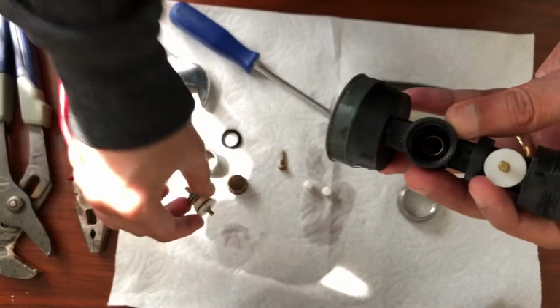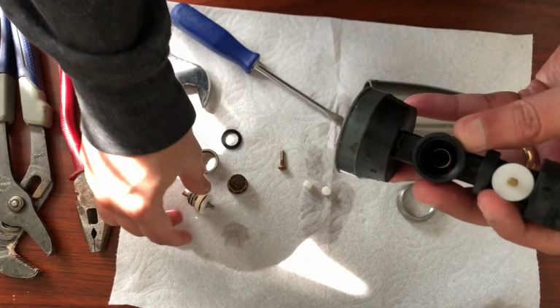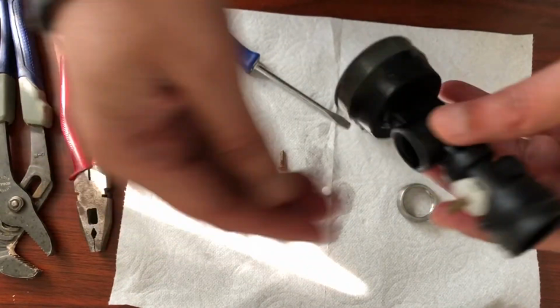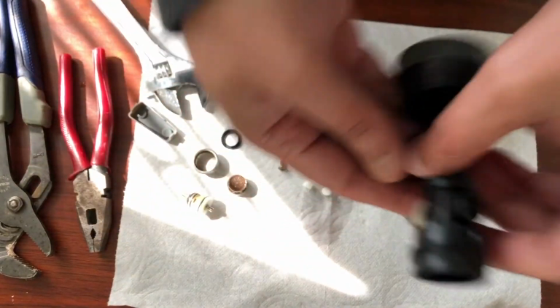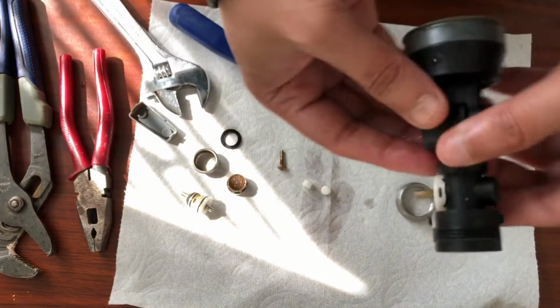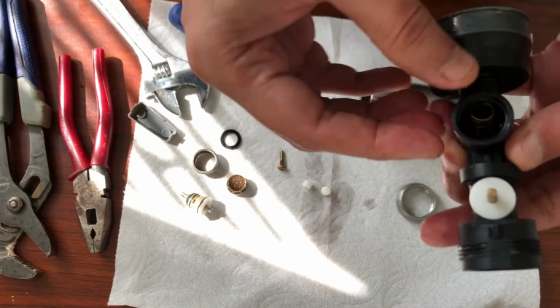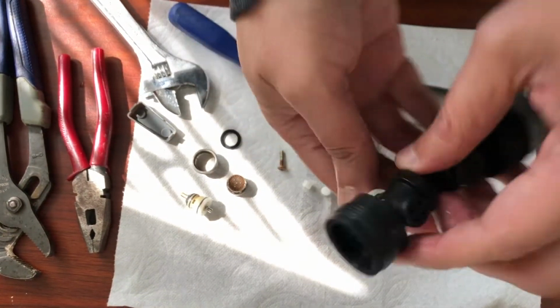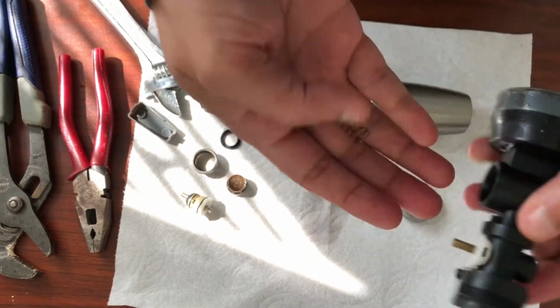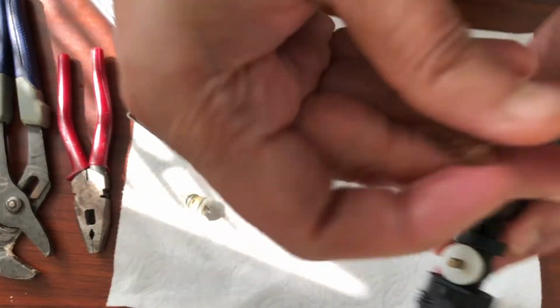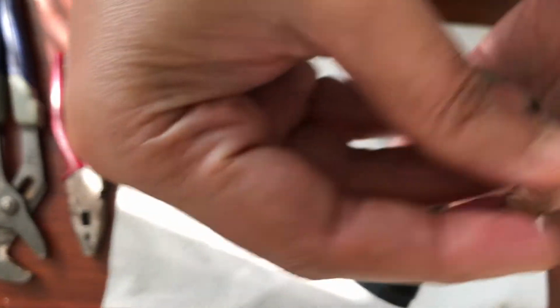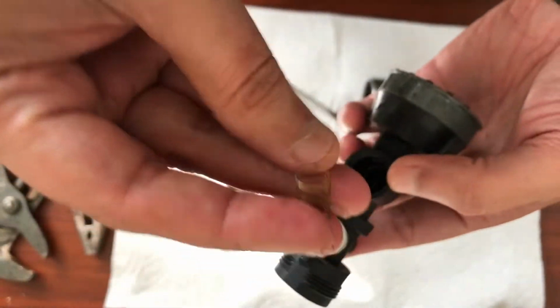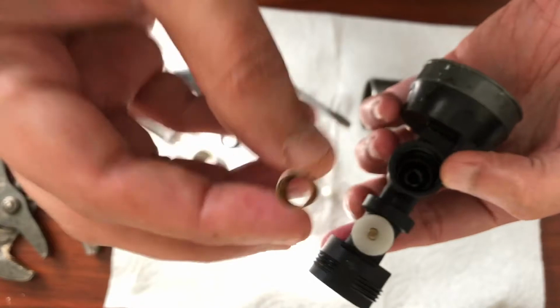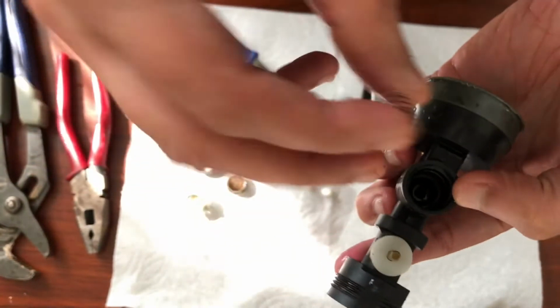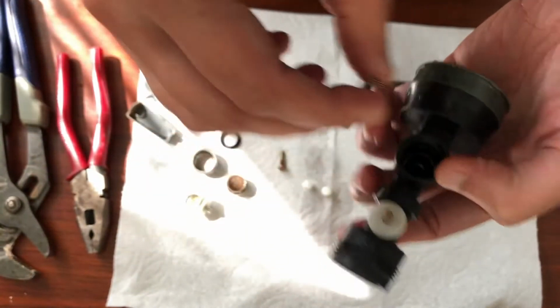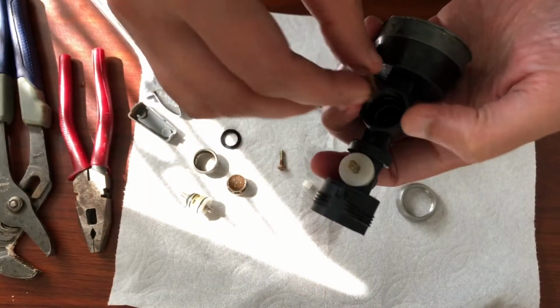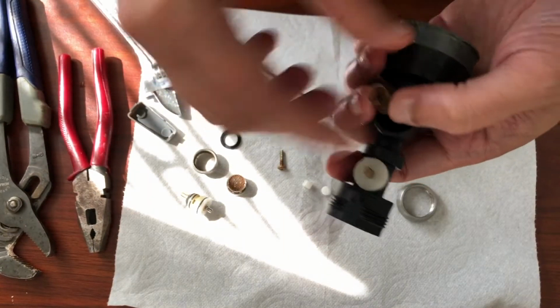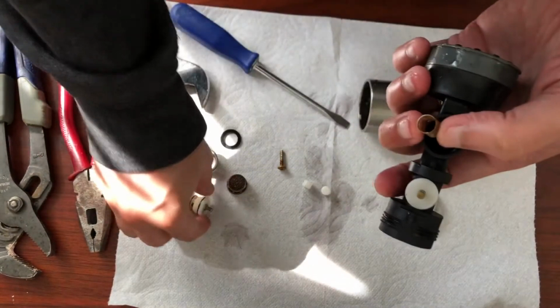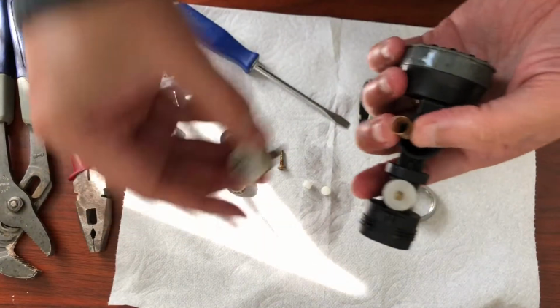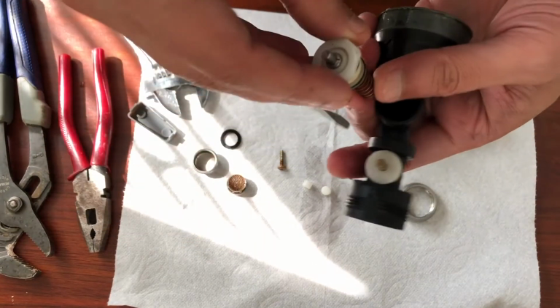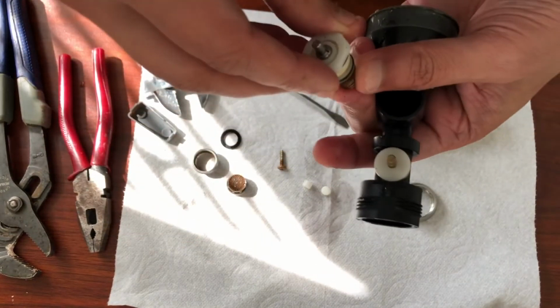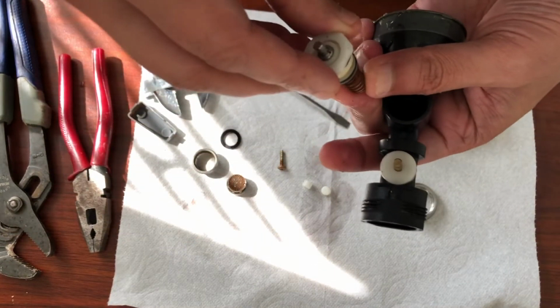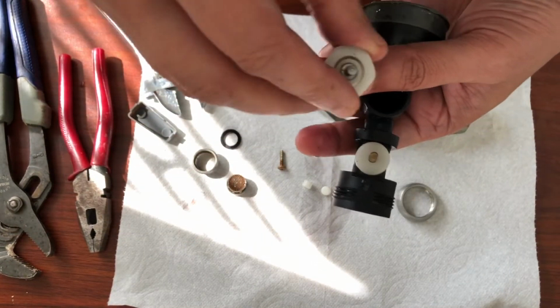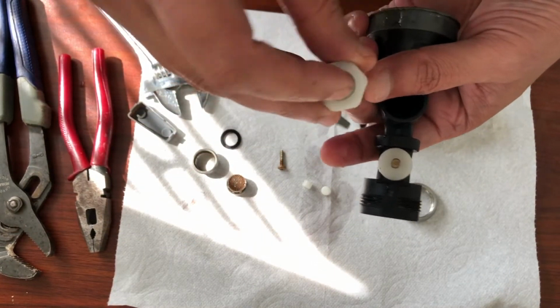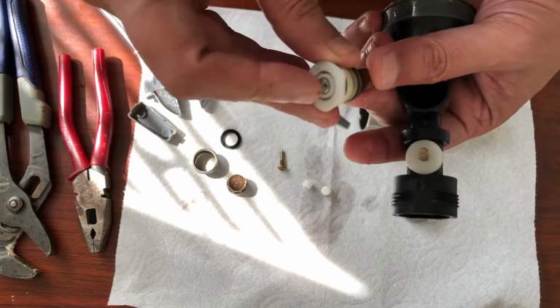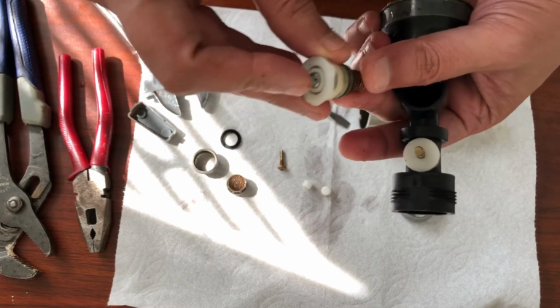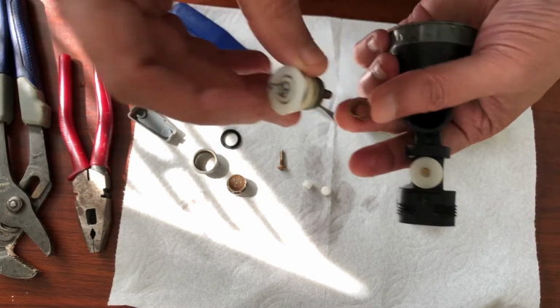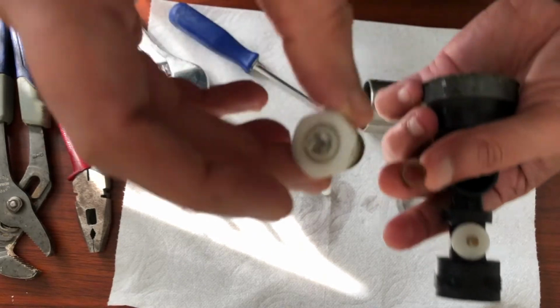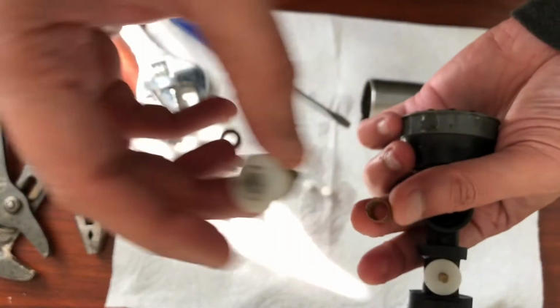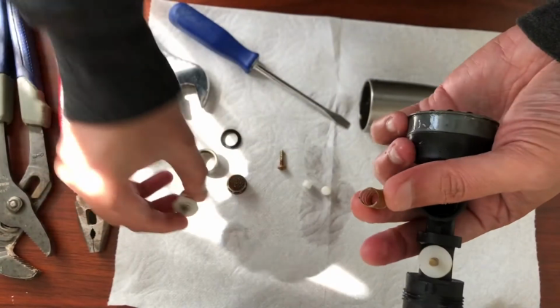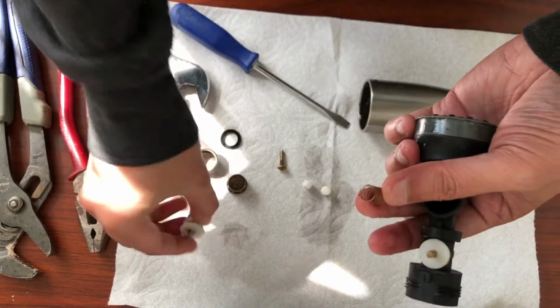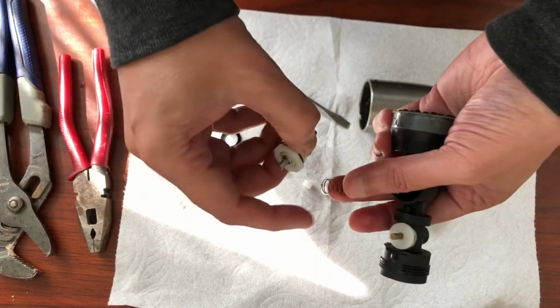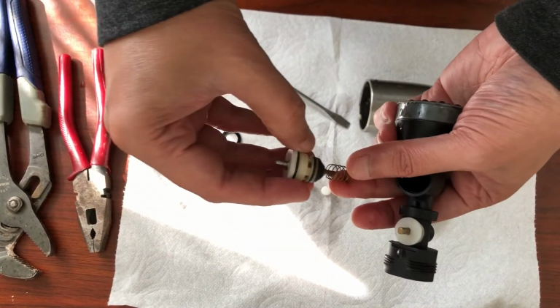The spring inside is just to push the knob here for the sprinkler water flow.